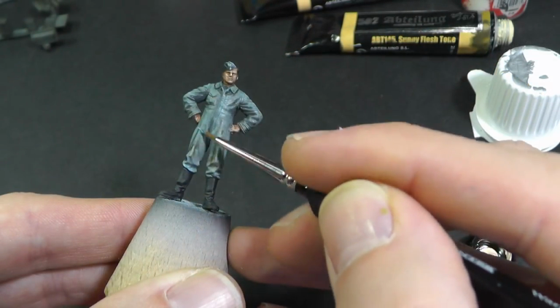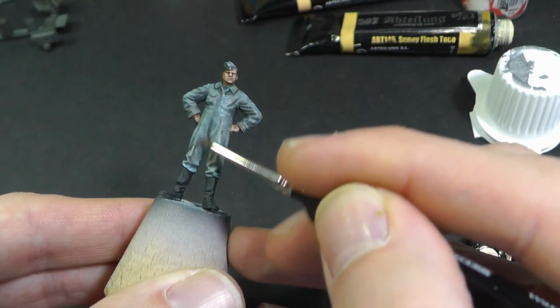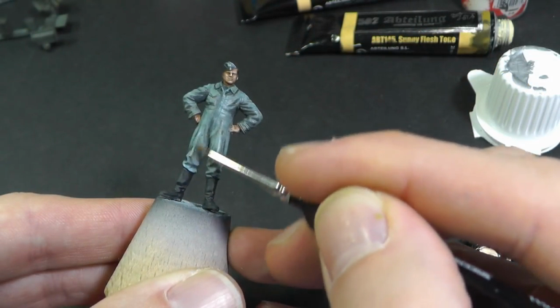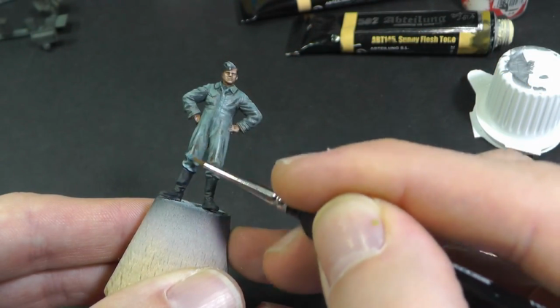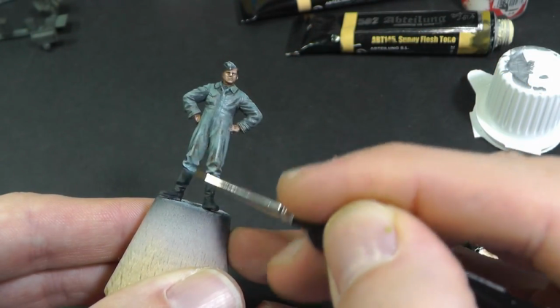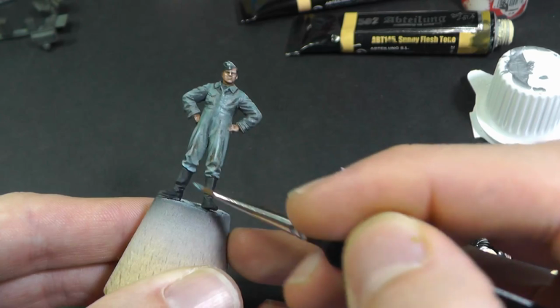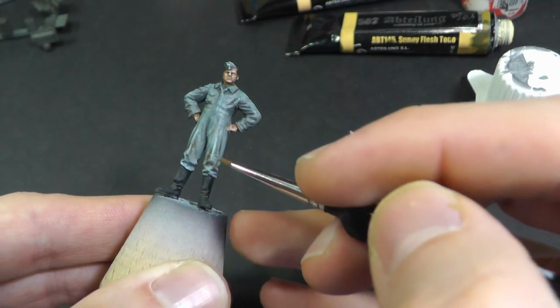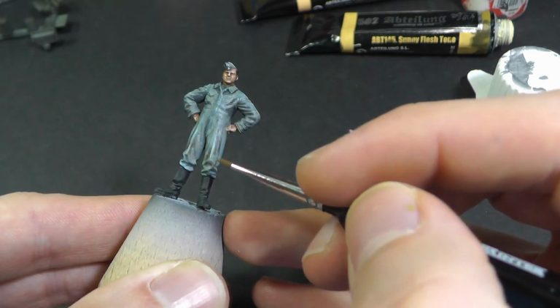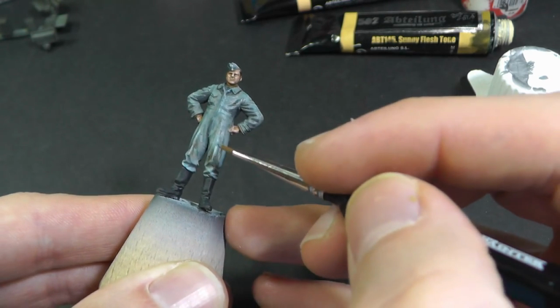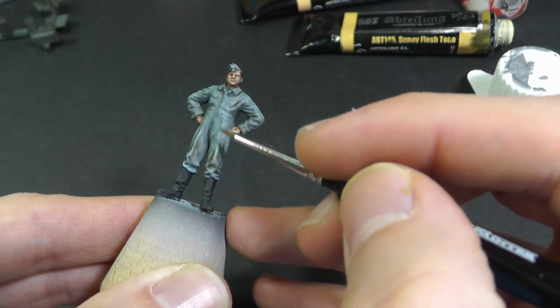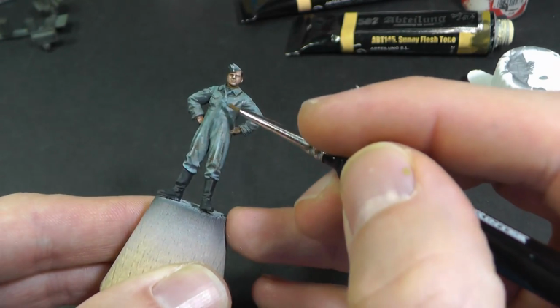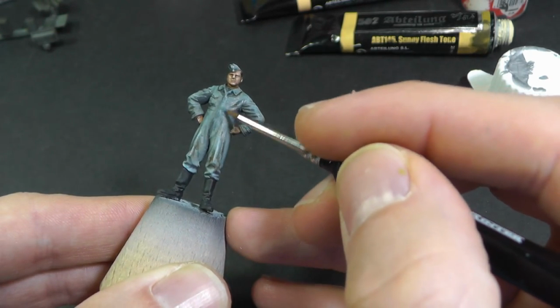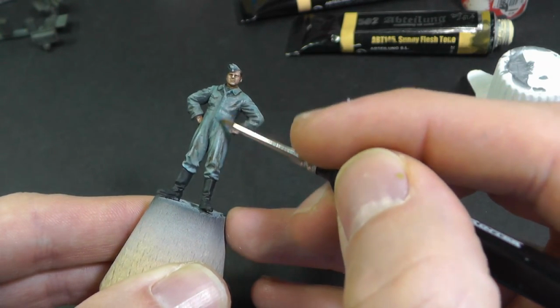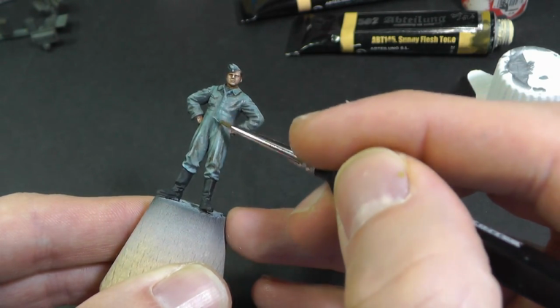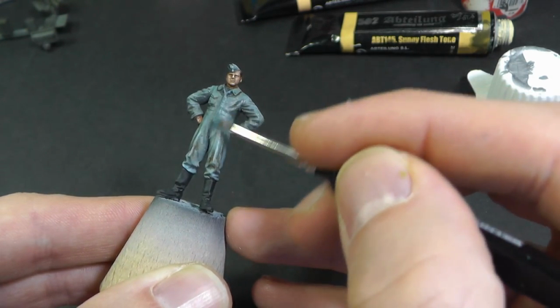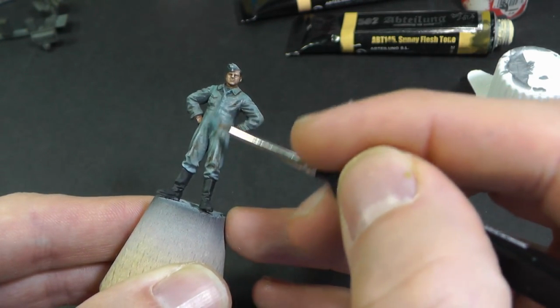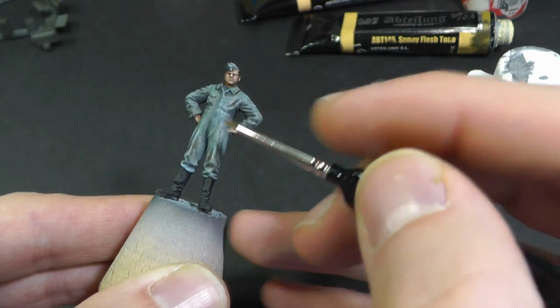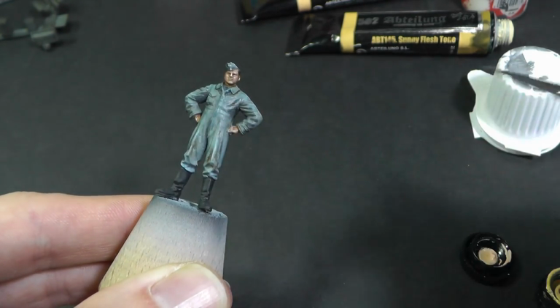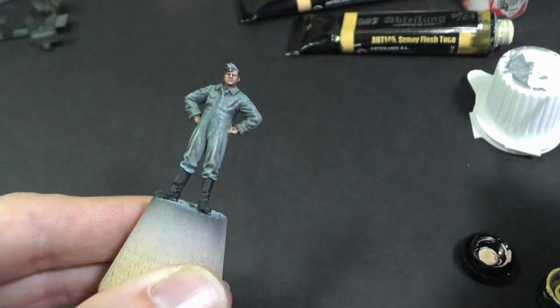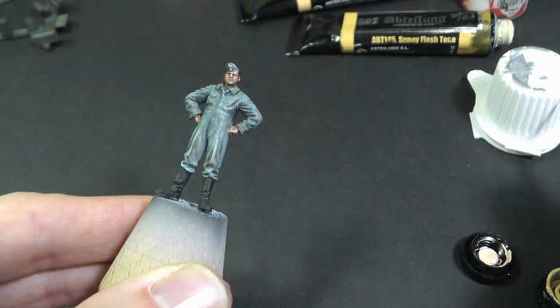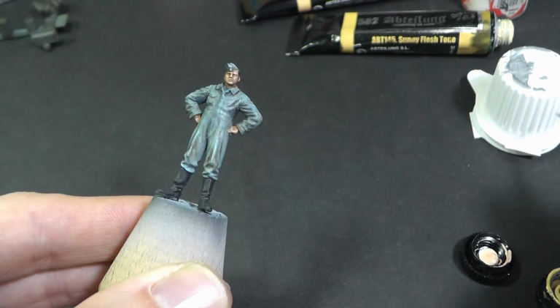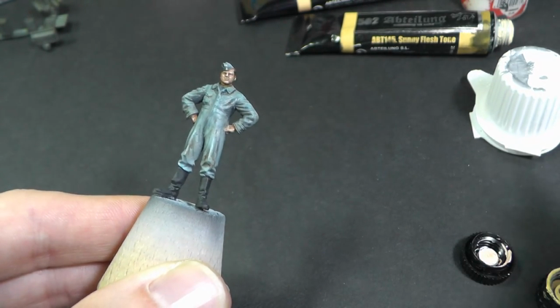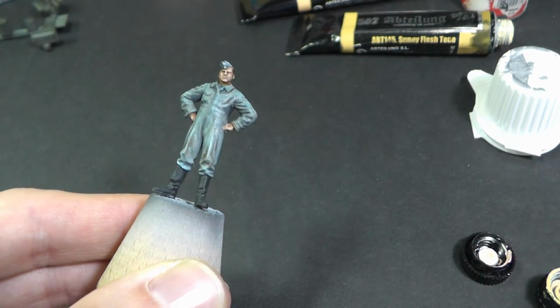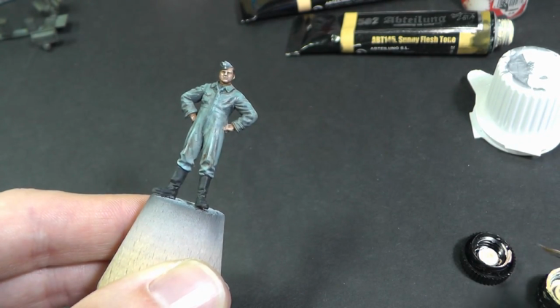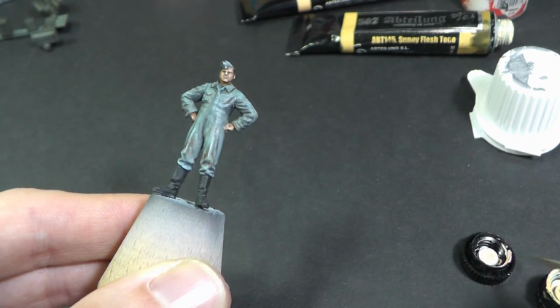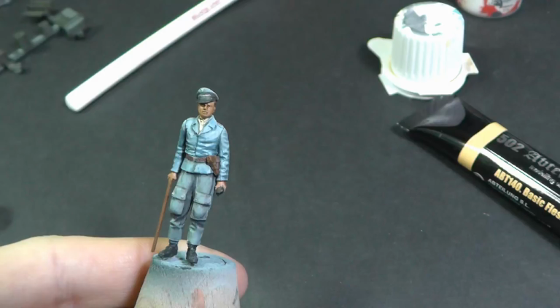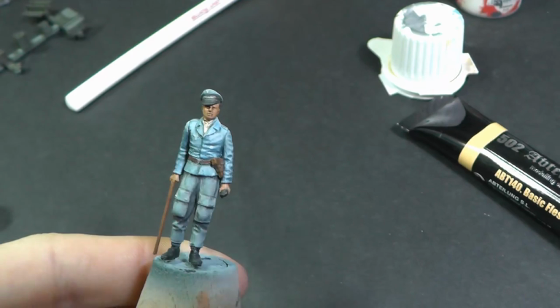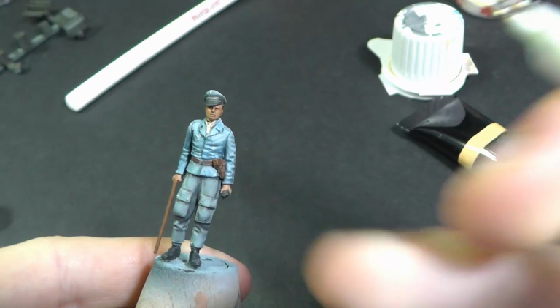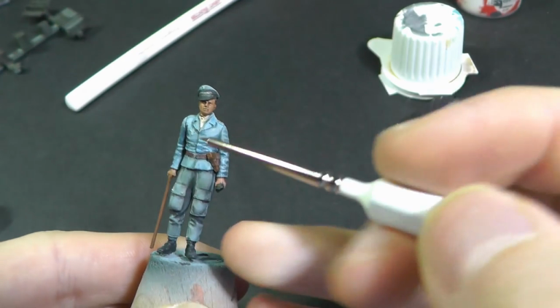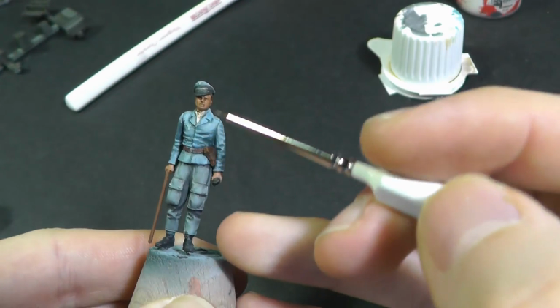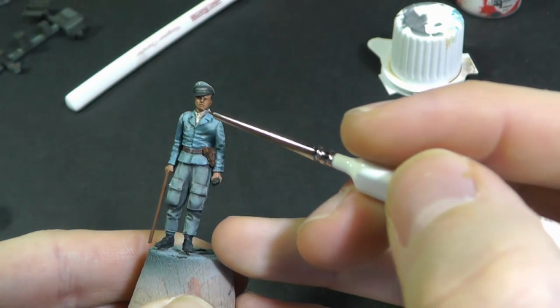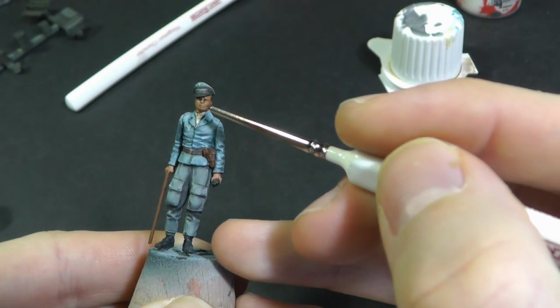I don't like this part — I try to paint face shading with a light flesh tone. Hopefully, it is 1/48 scale so the face is barely visible.